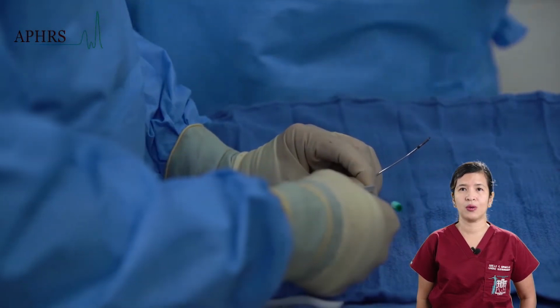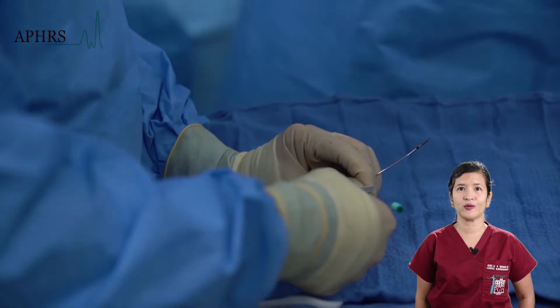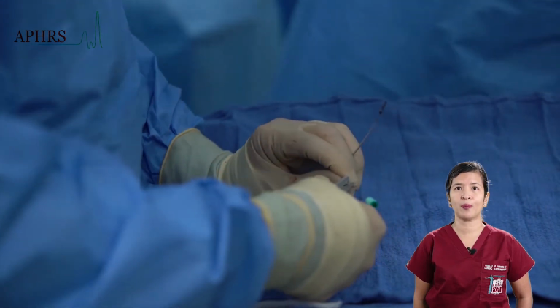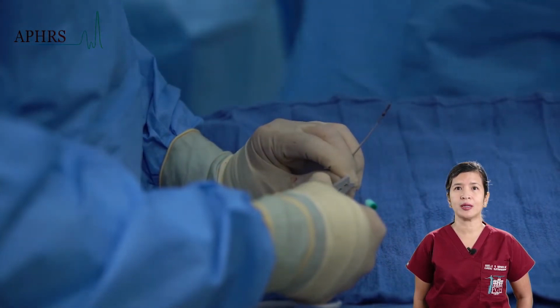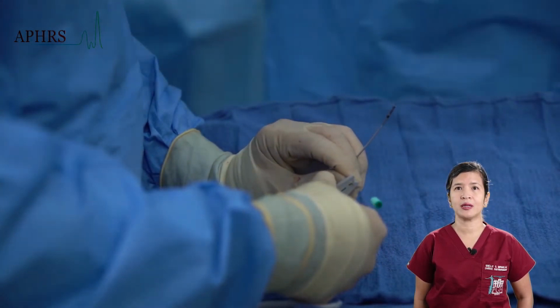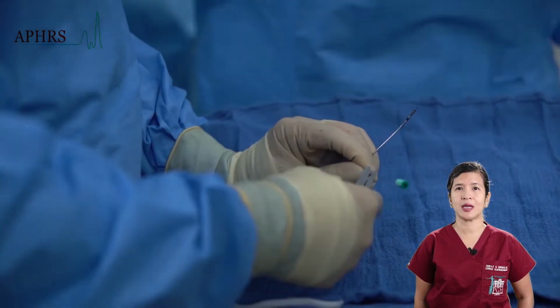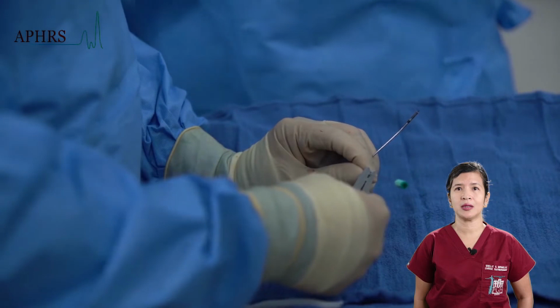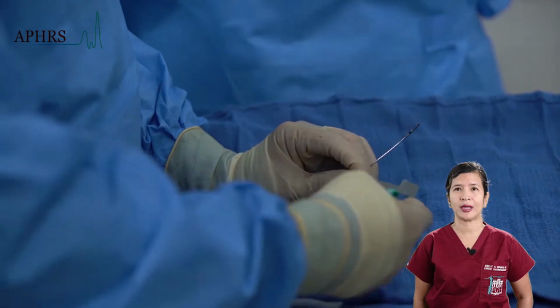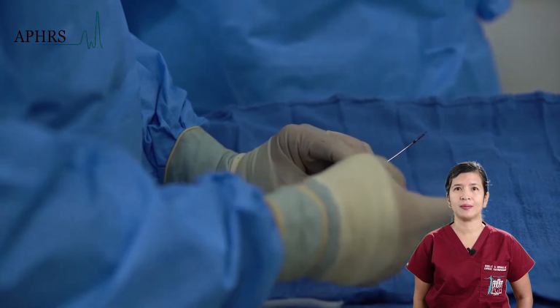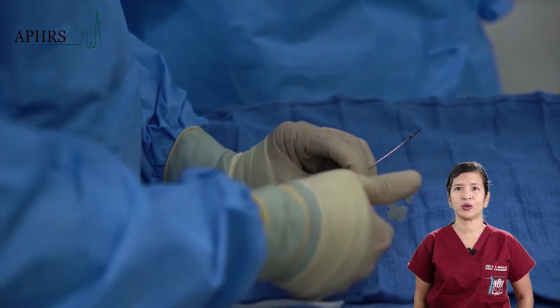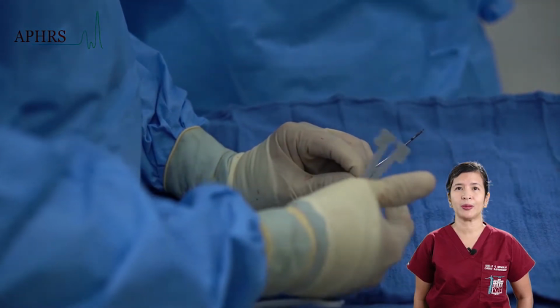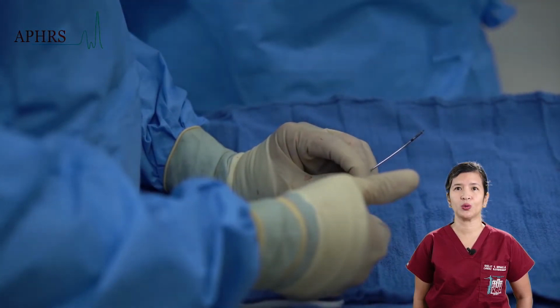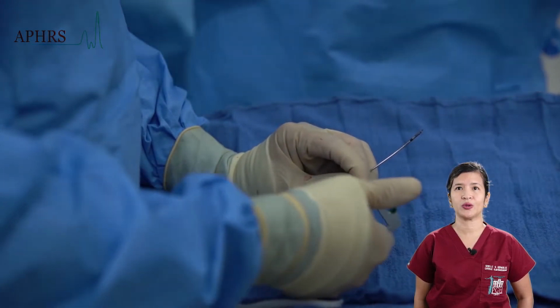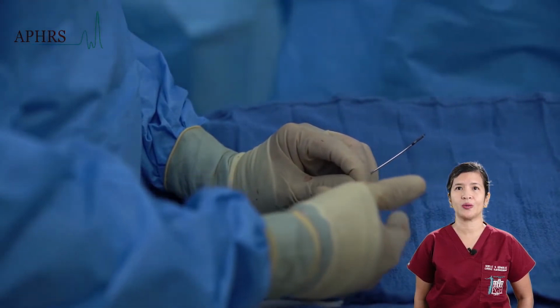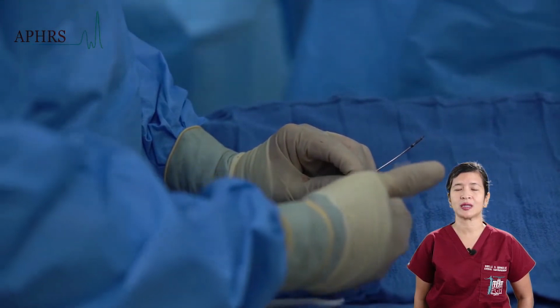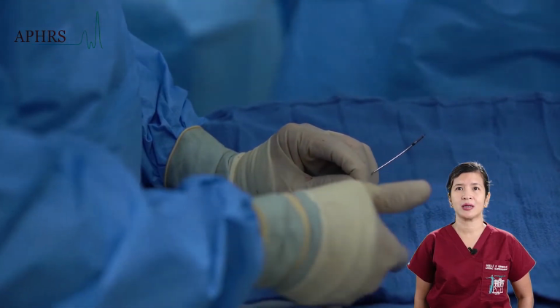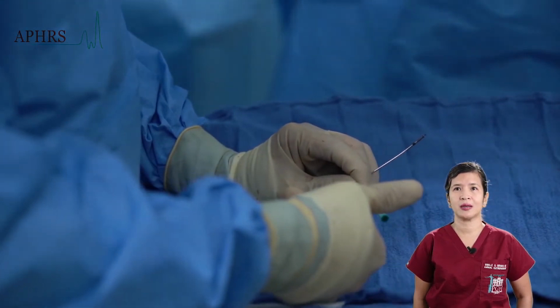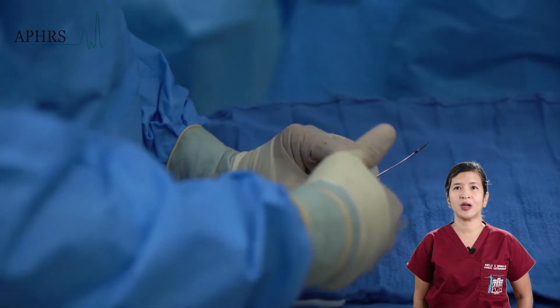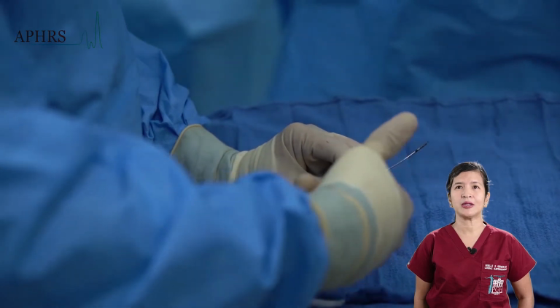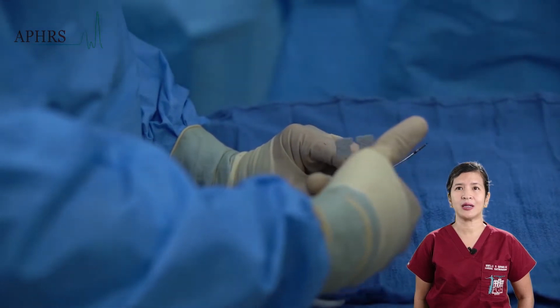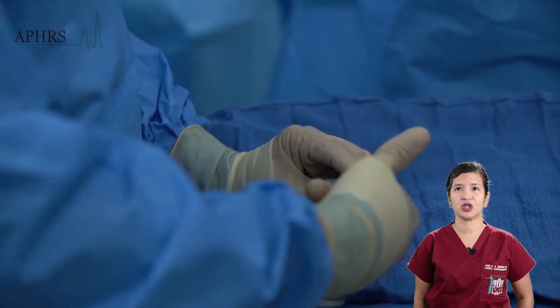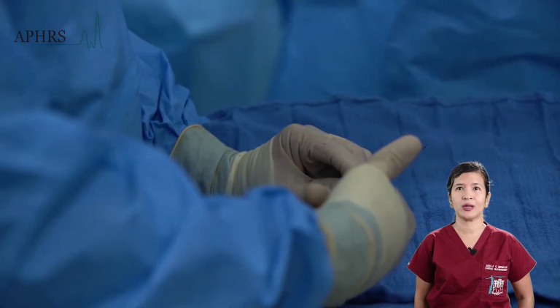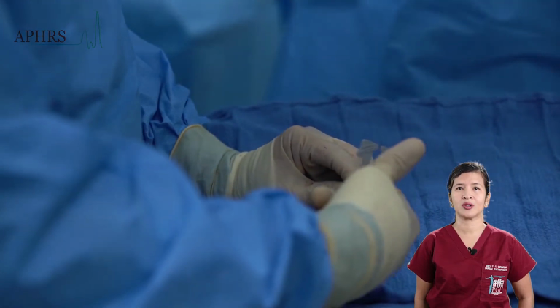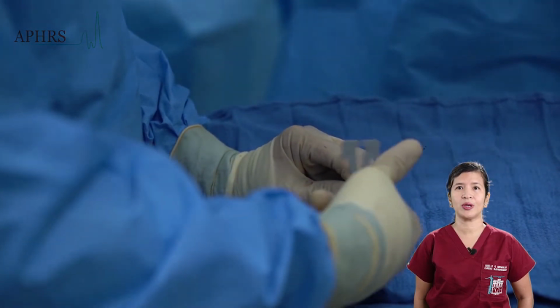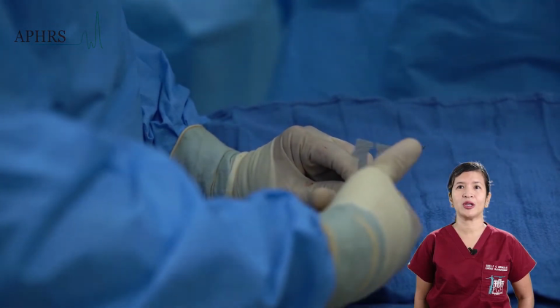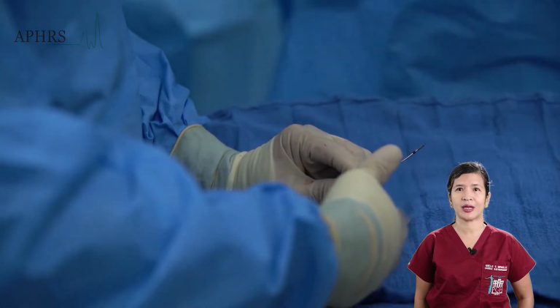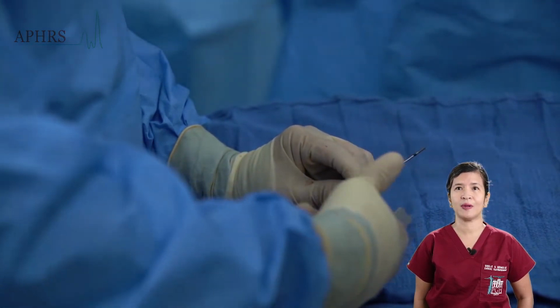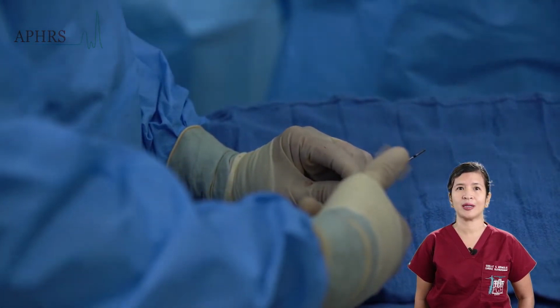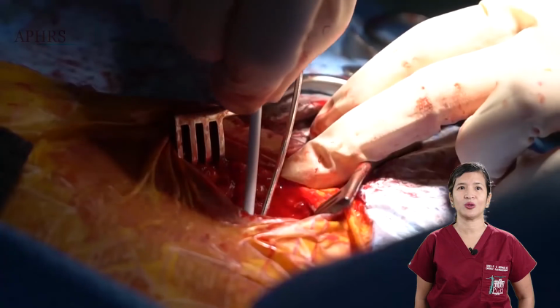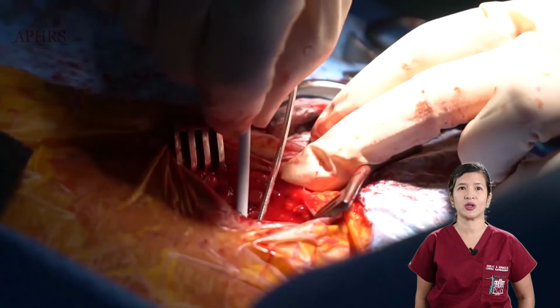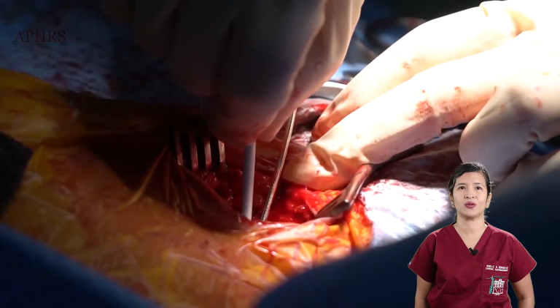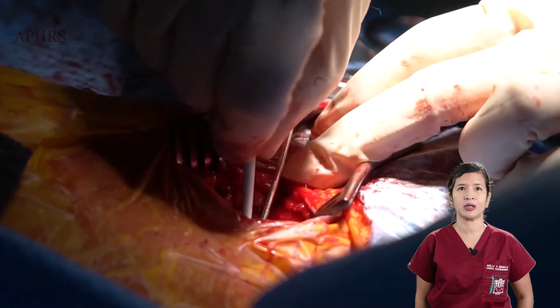Once fully deployed, the screw is then retracted by turning the pinching tool counterclockwise. Care must be taken to make sure that the screw is fully retracted before attempting to insert it into the body.